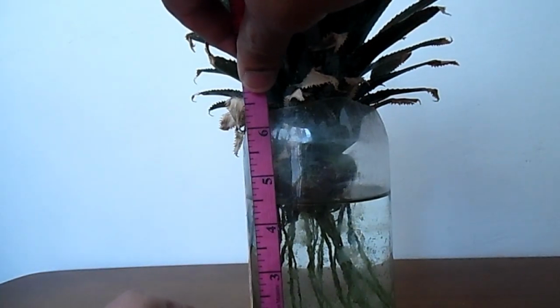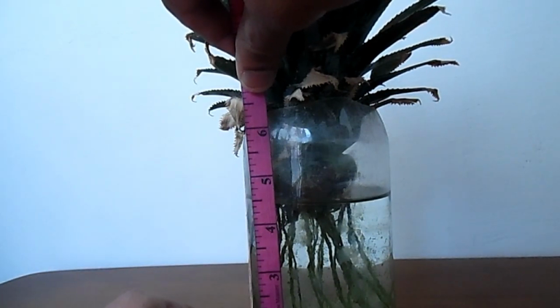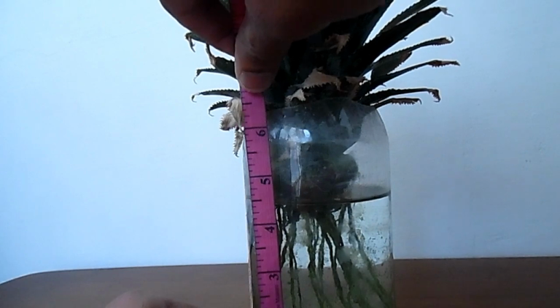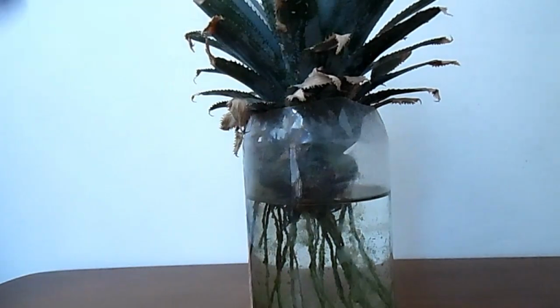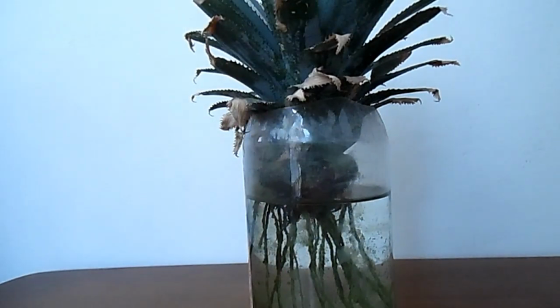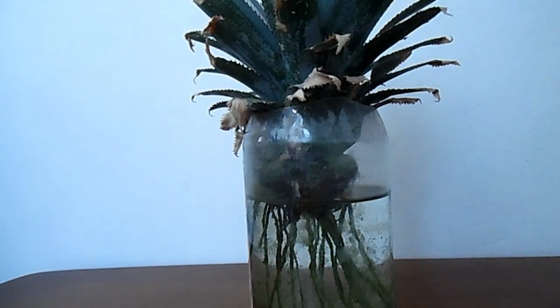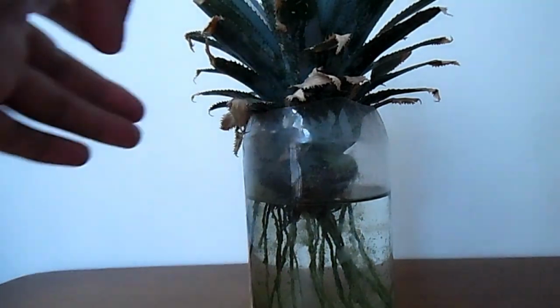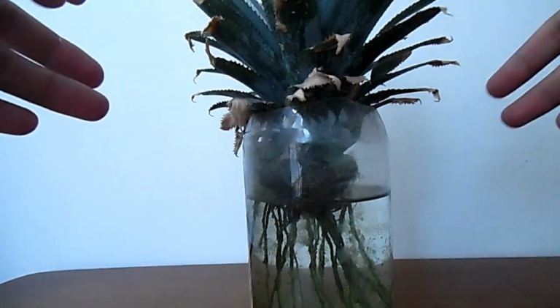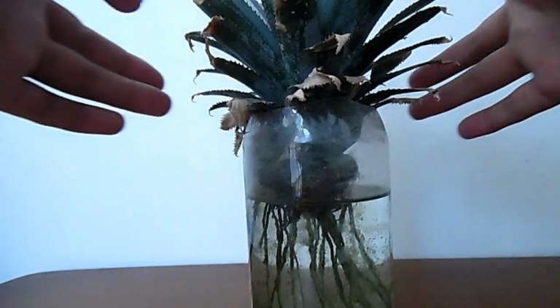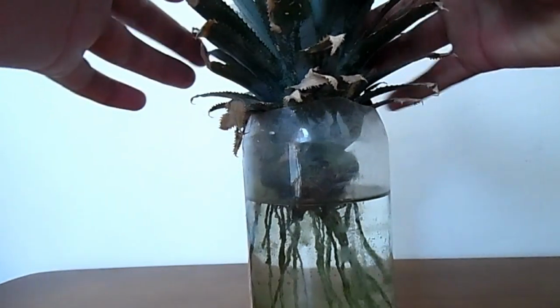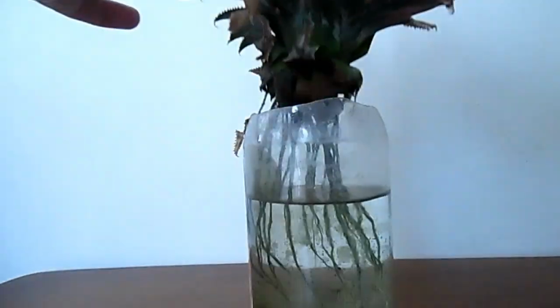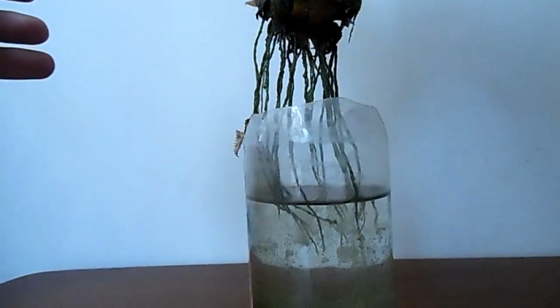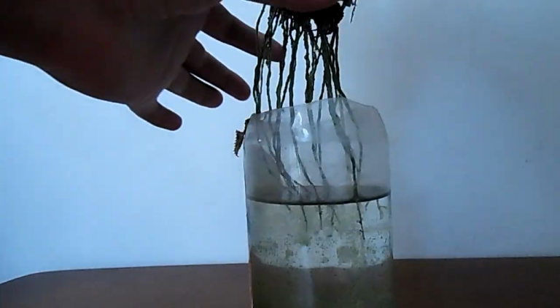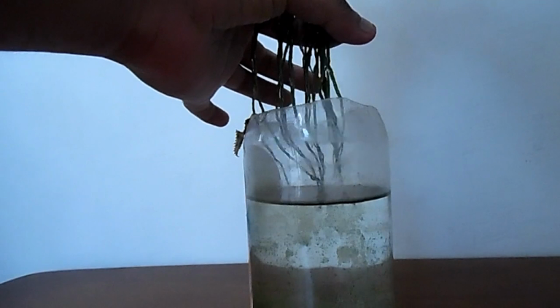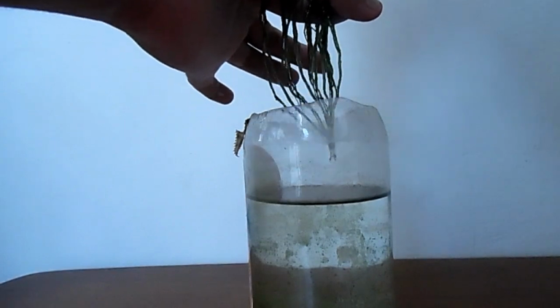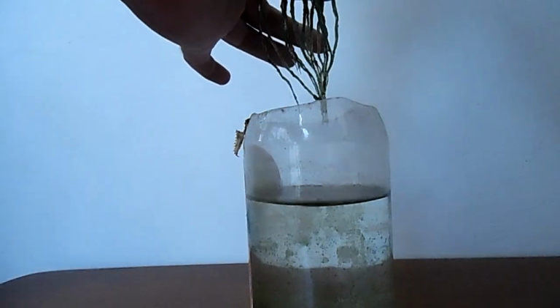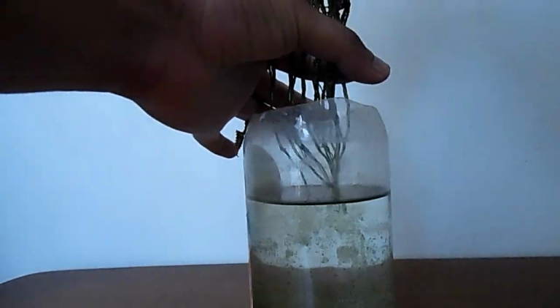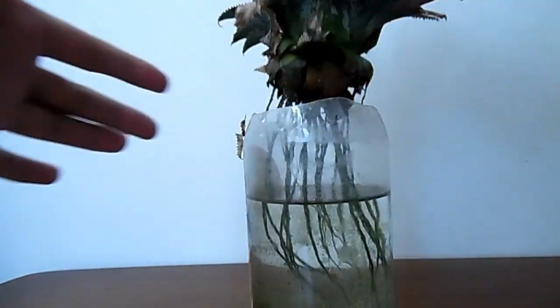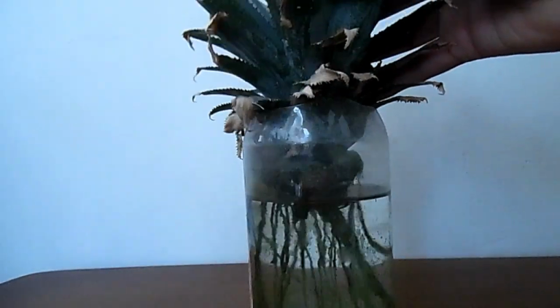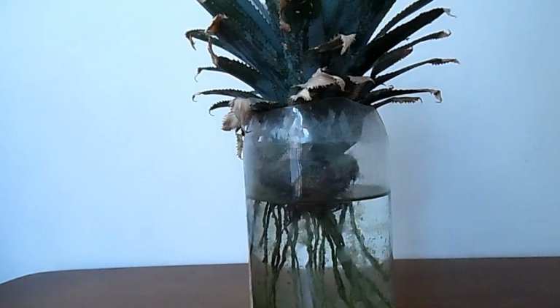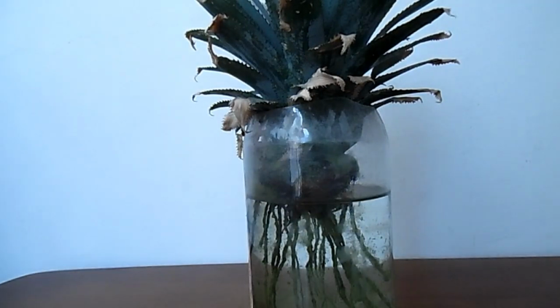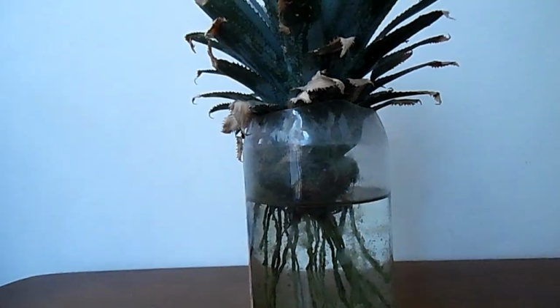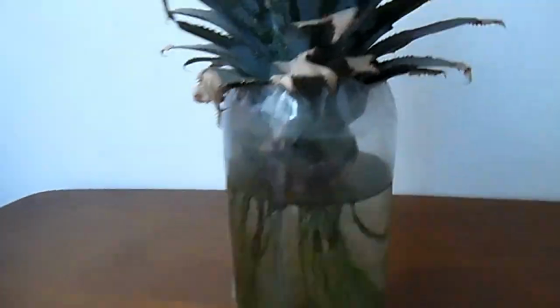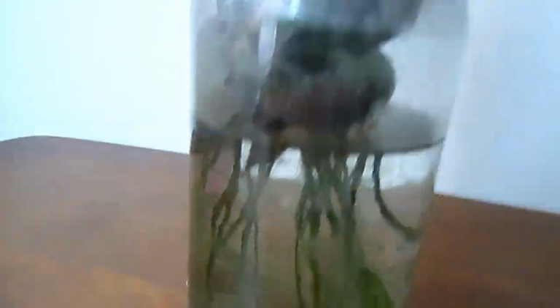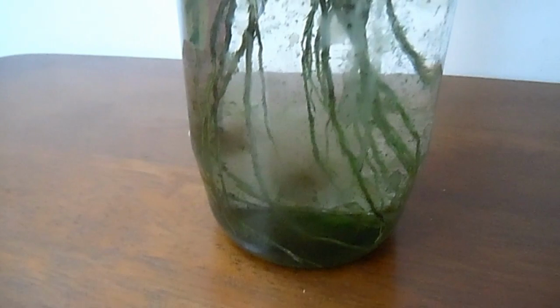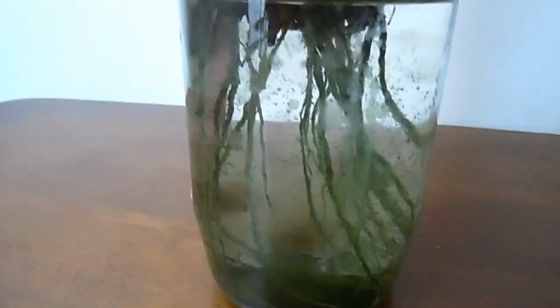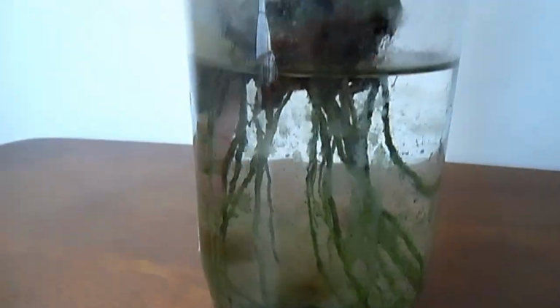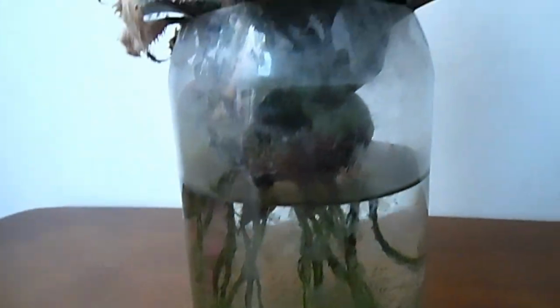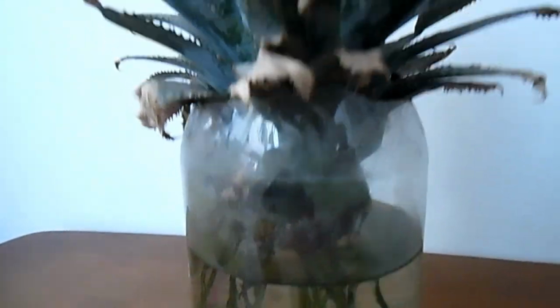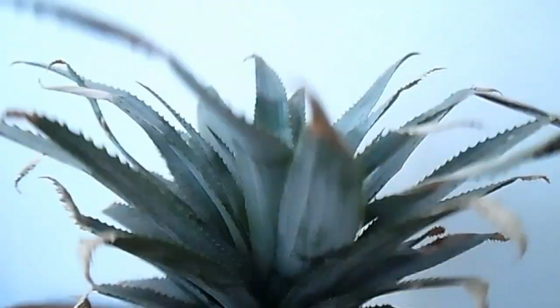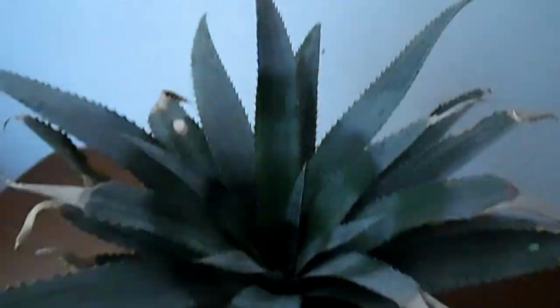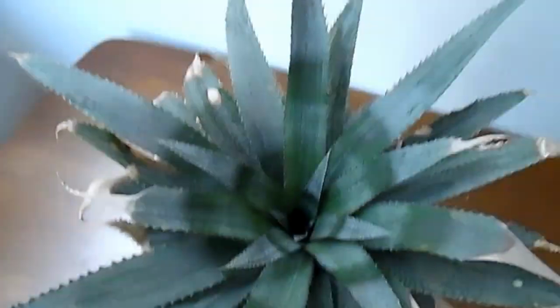When the roots grow much more, they absorb much more water. At 60 days the water level has dropped about four and a half inches — so half an inch is absorbed by the roots. The roots are getting bigger and absorbing more water.